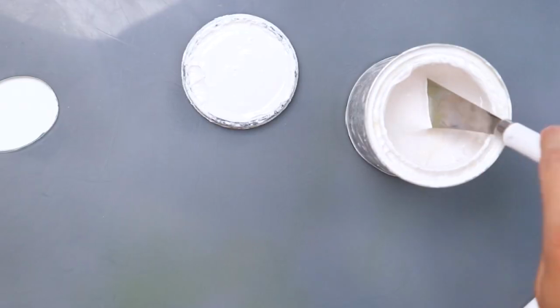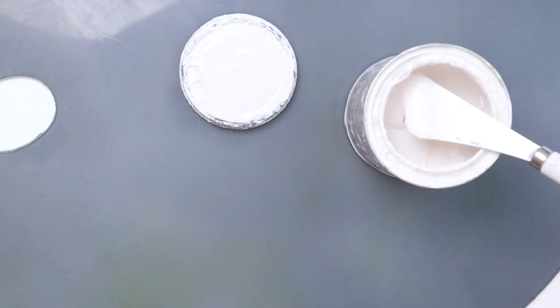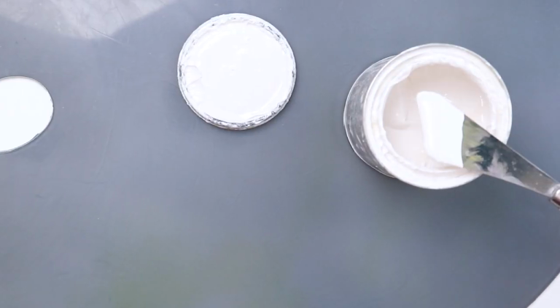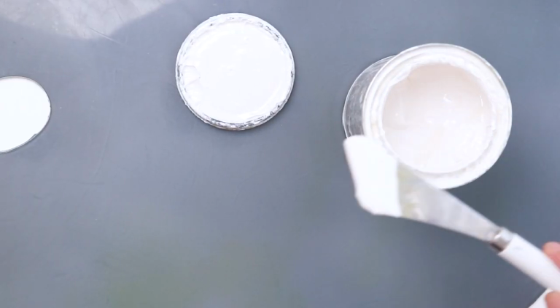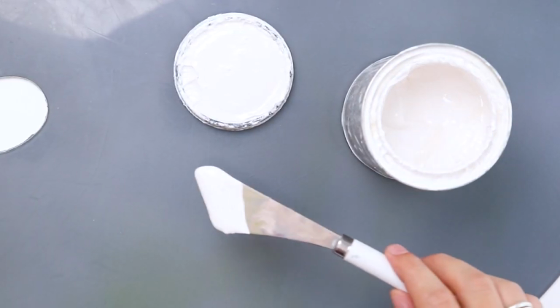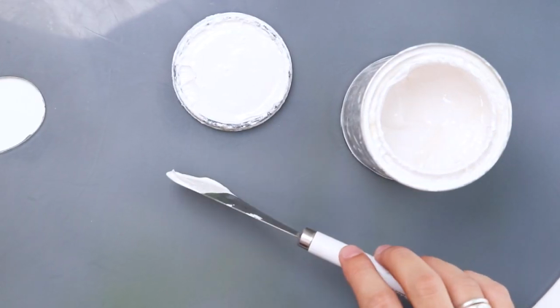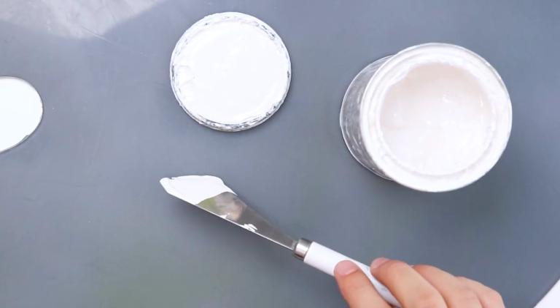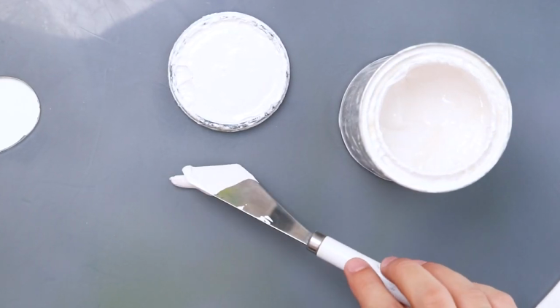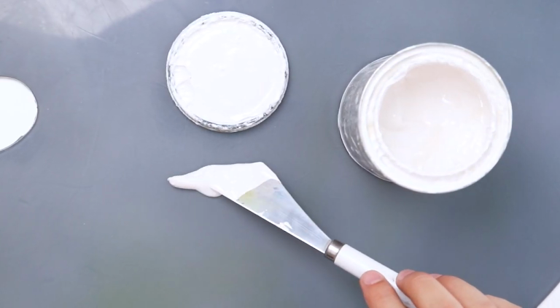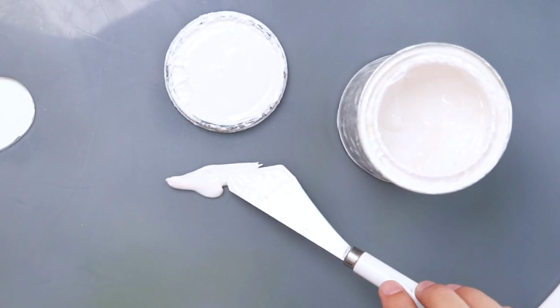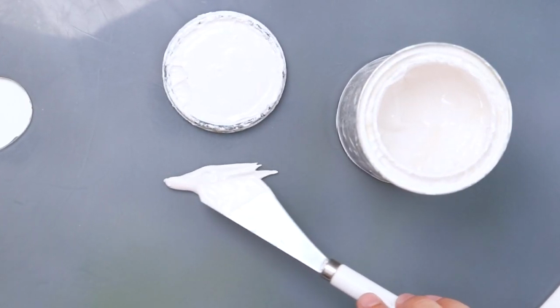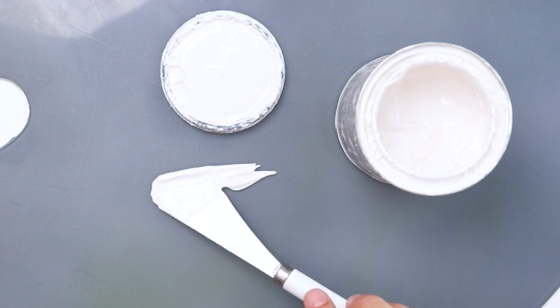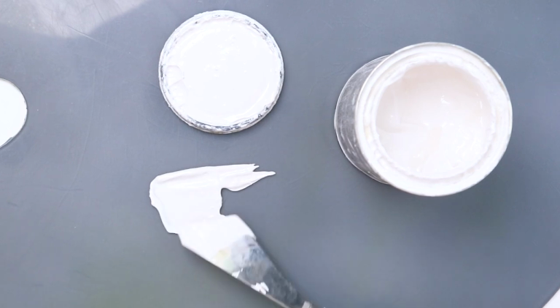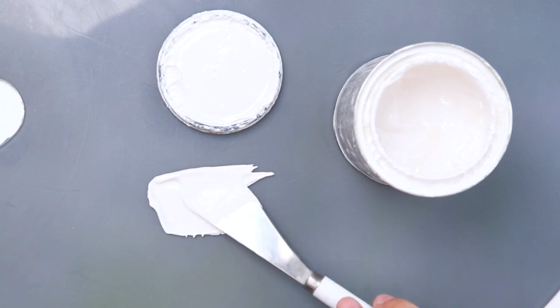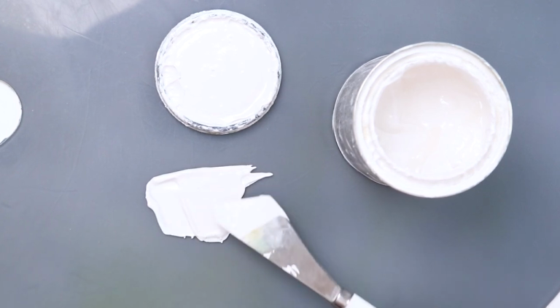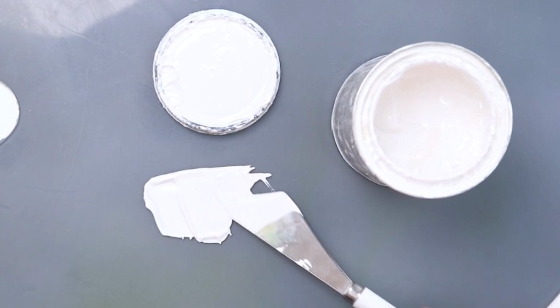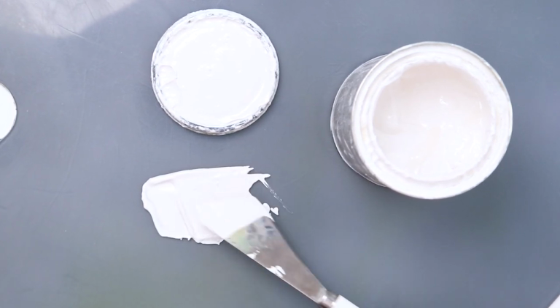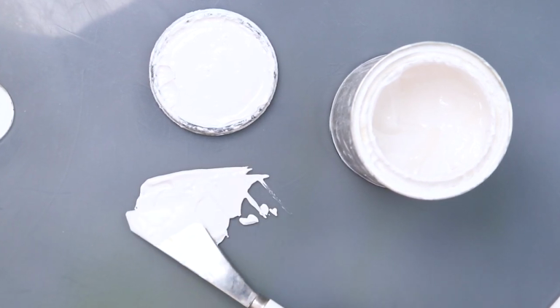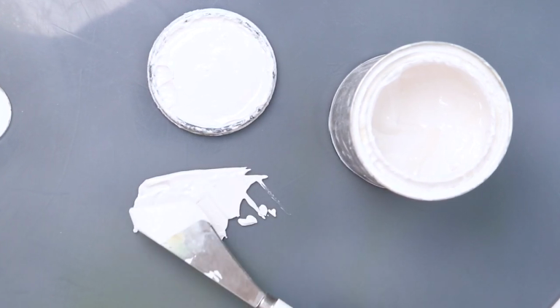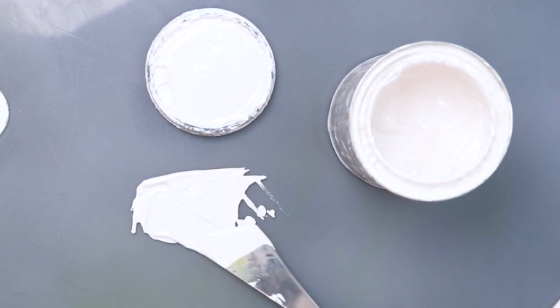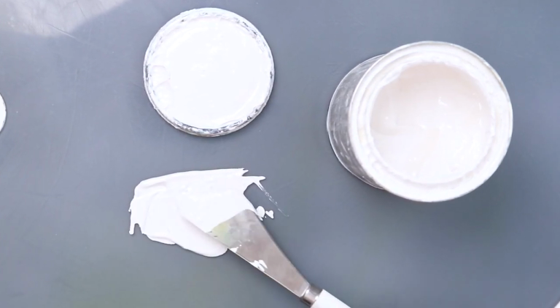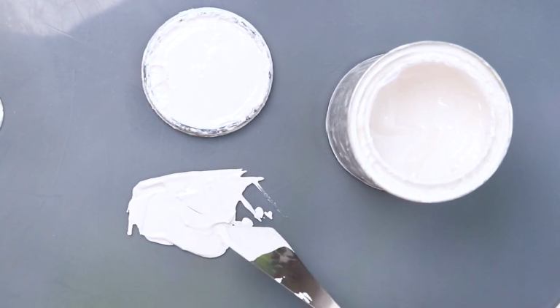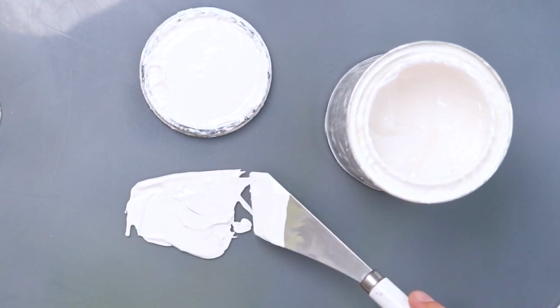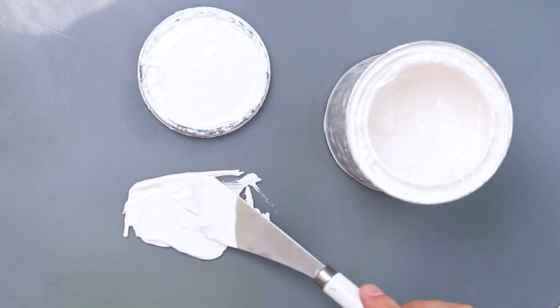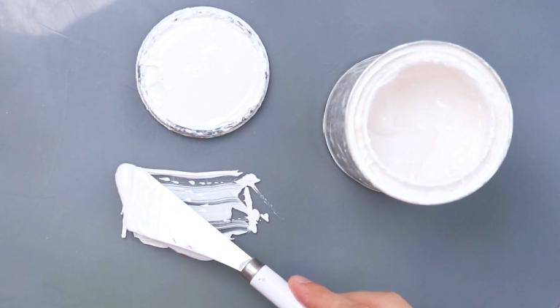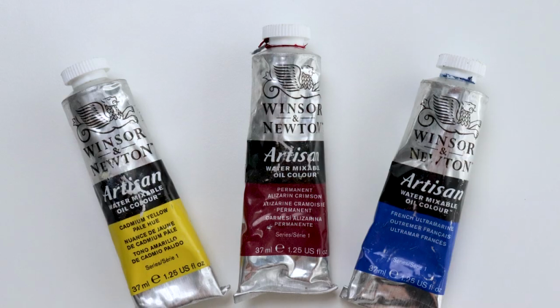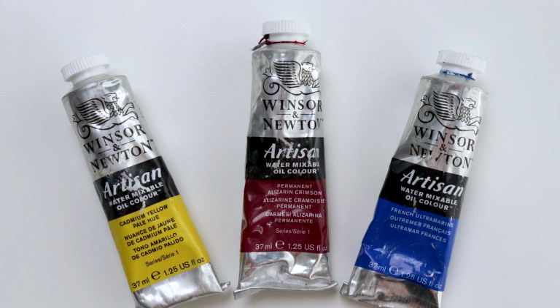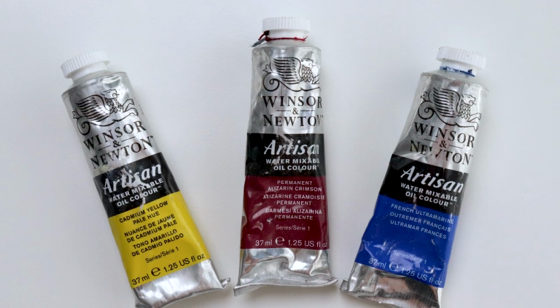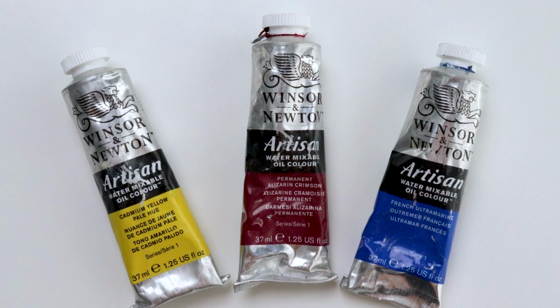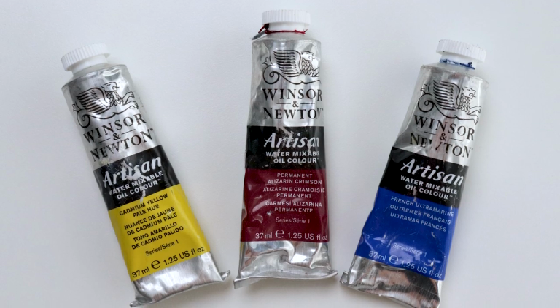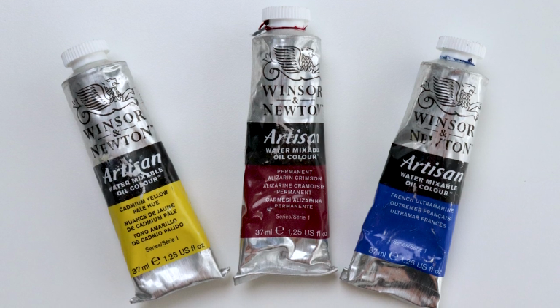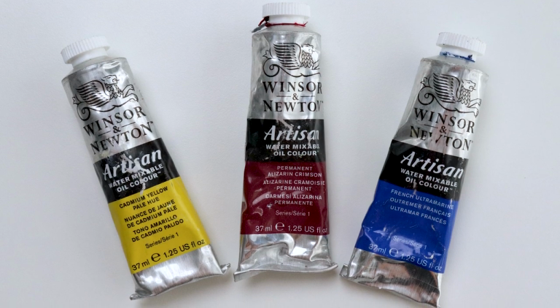Liquid White is for oil painting only, but Bob Ross Liquid White can be used in combination with any other manufacturer of oil paint, including water-mixable oils.